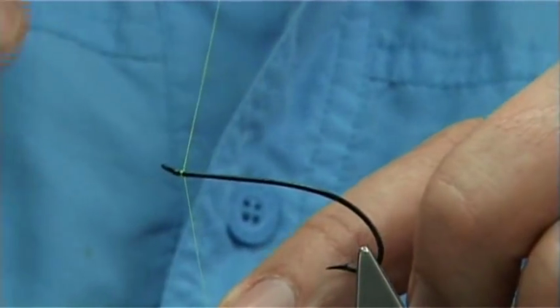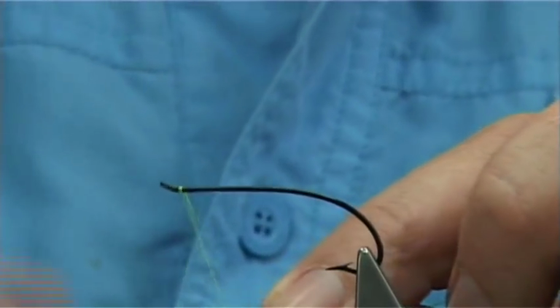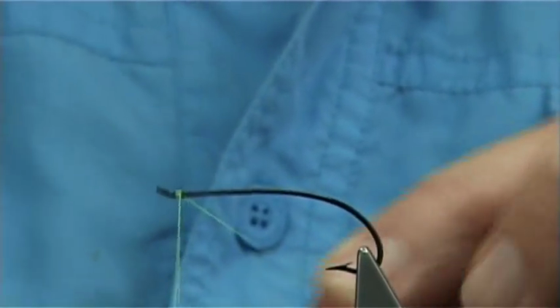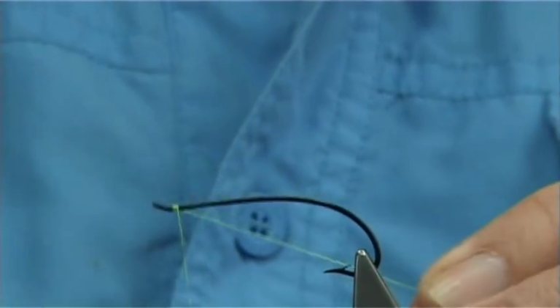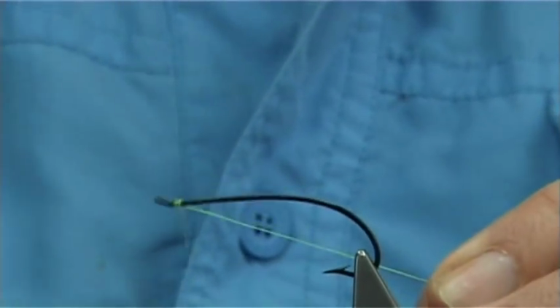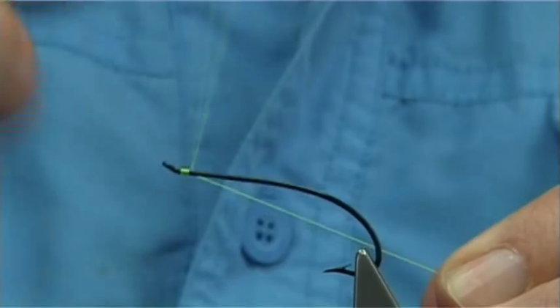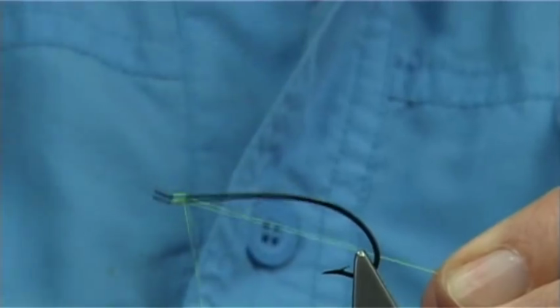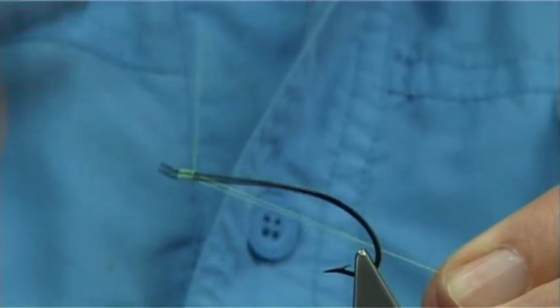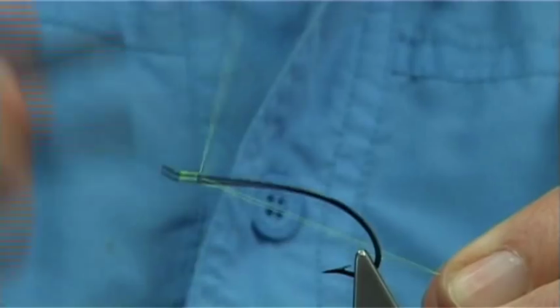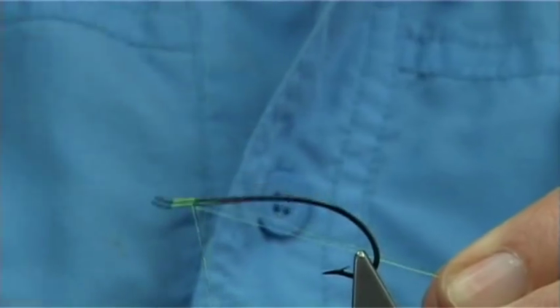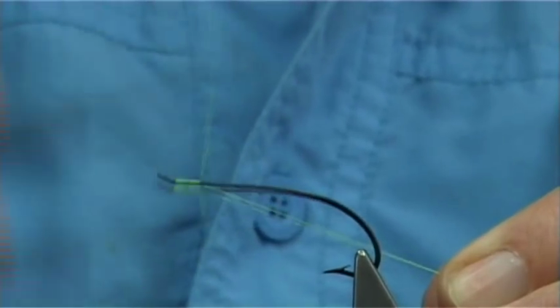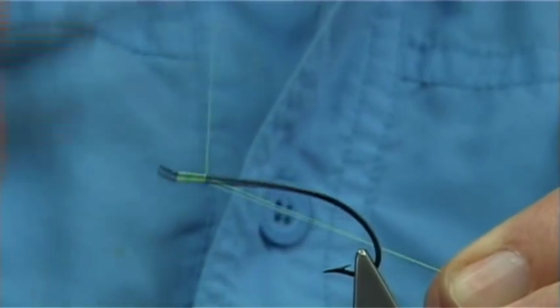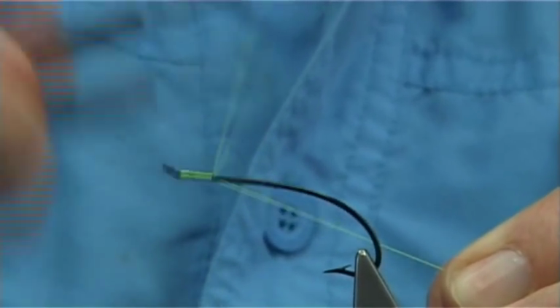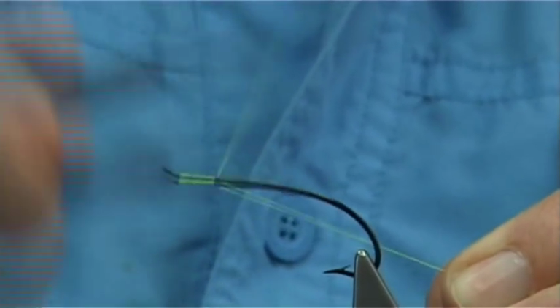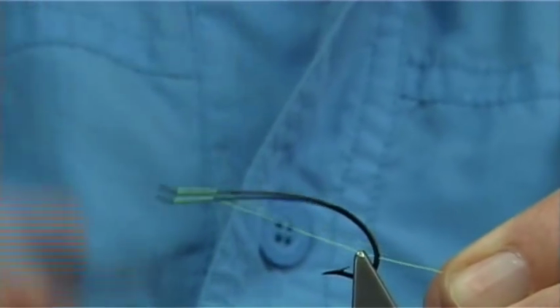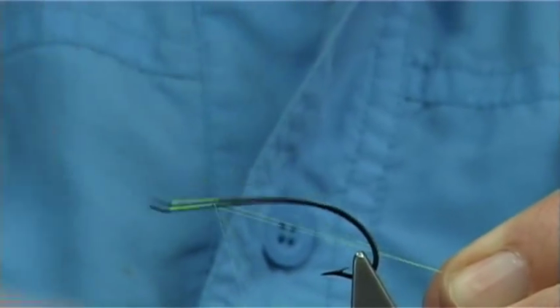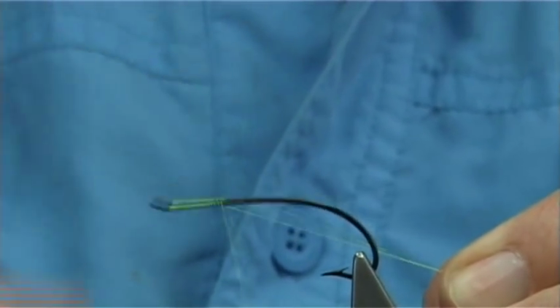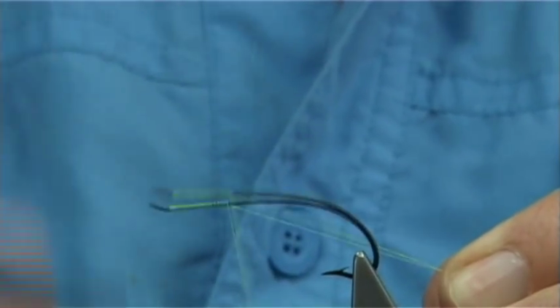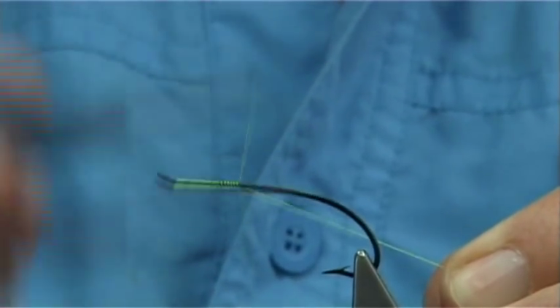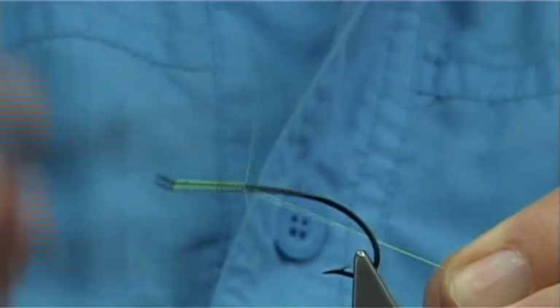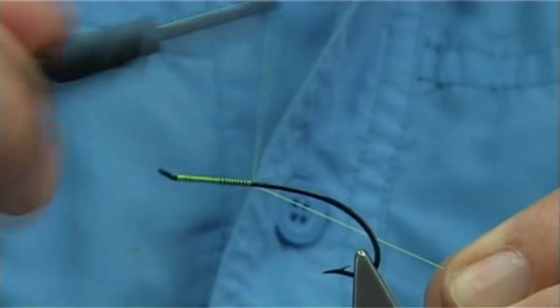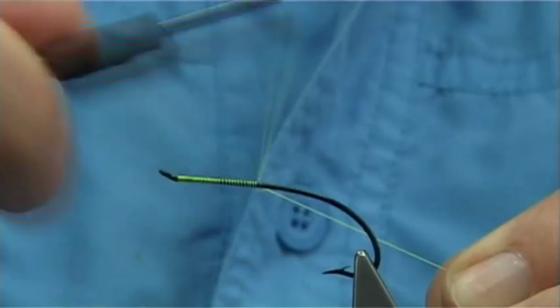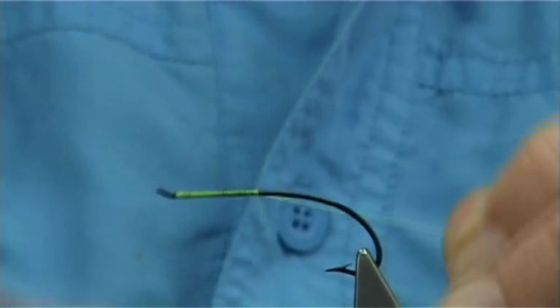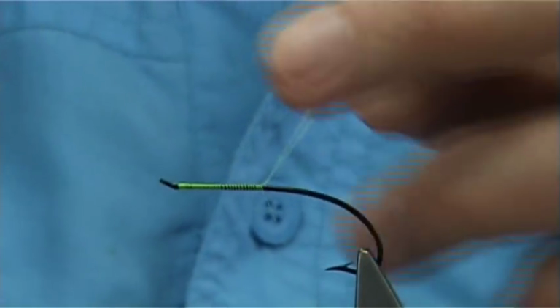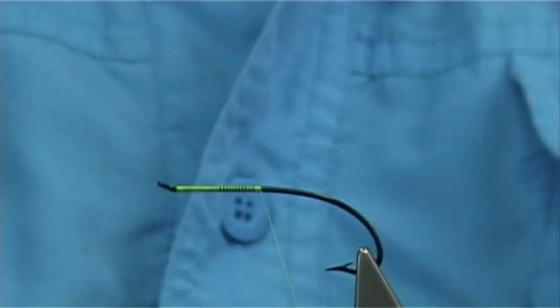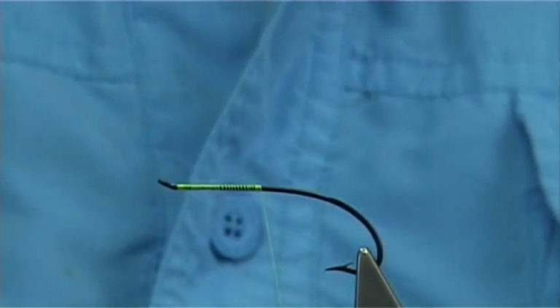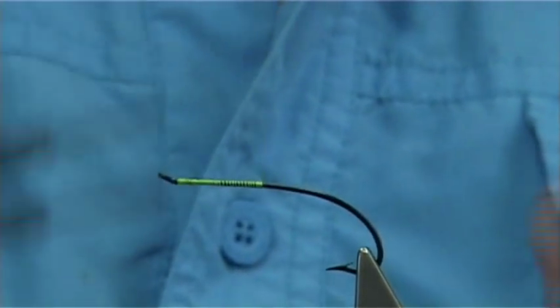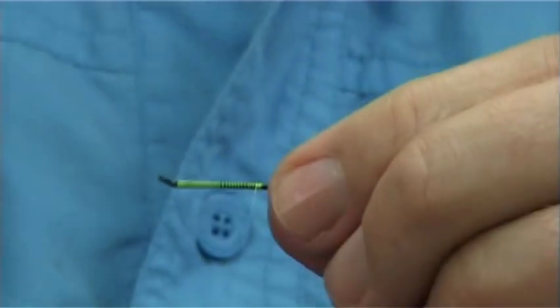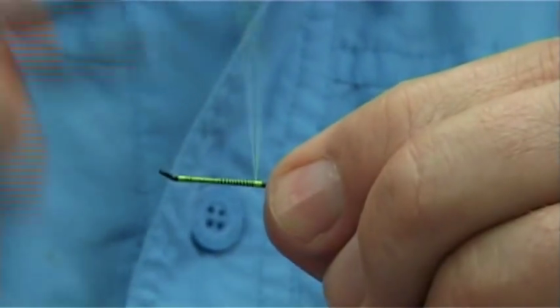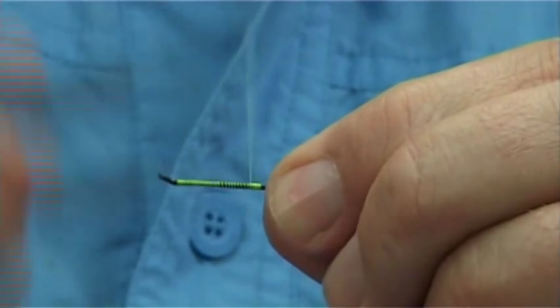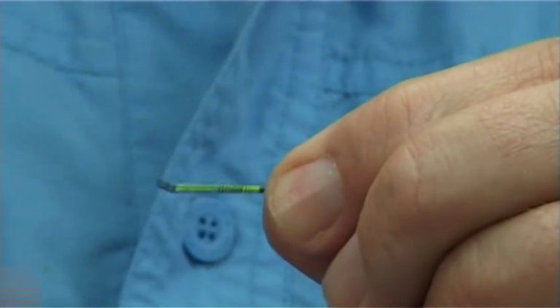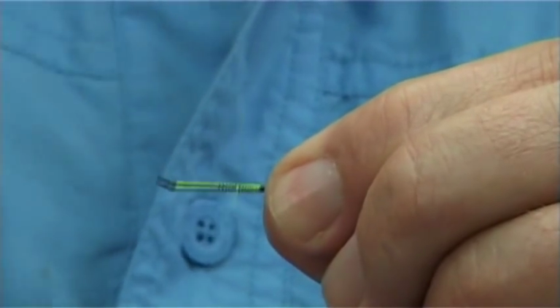I'm going to start the thread at the eye and run it down halfway, all the way down to this point here, and then remove the base piece and come back up.